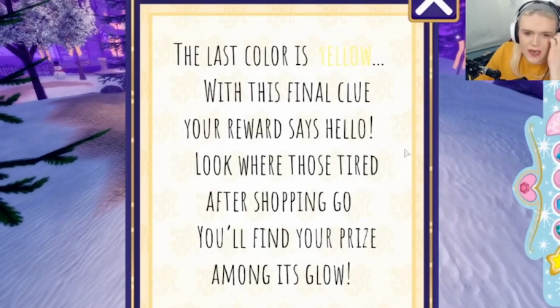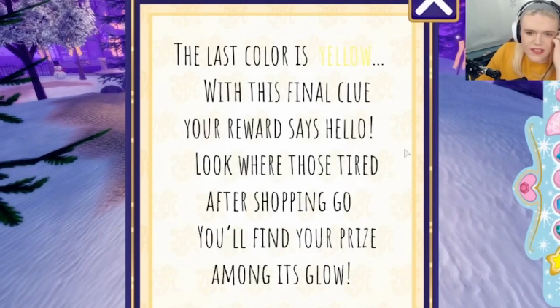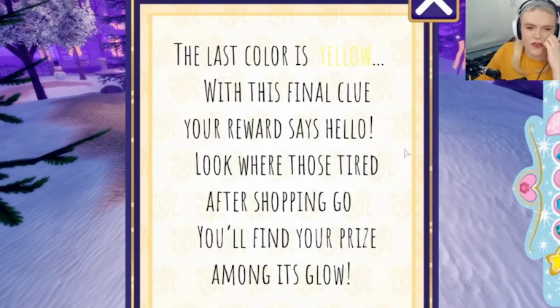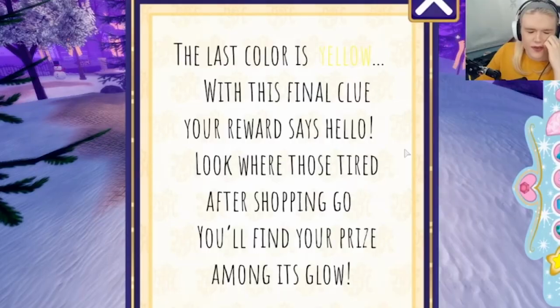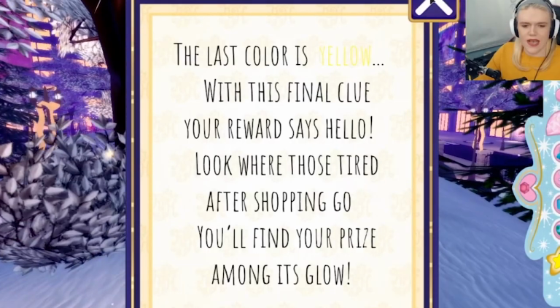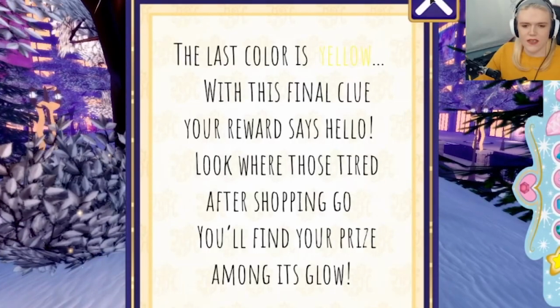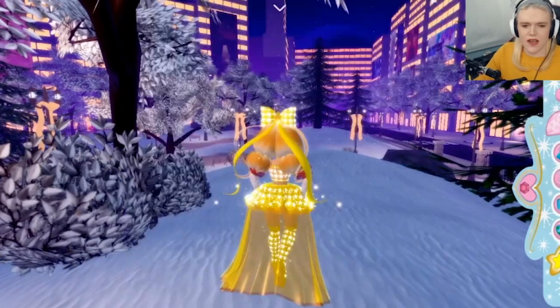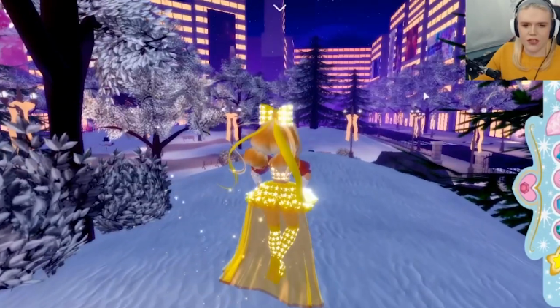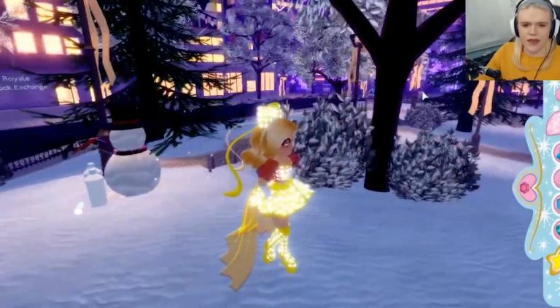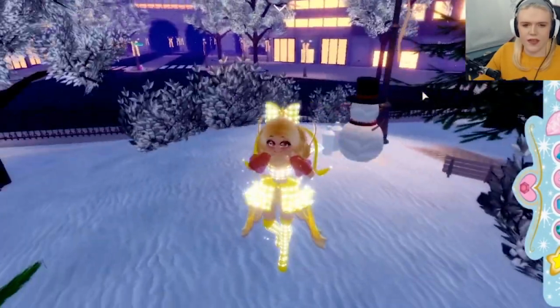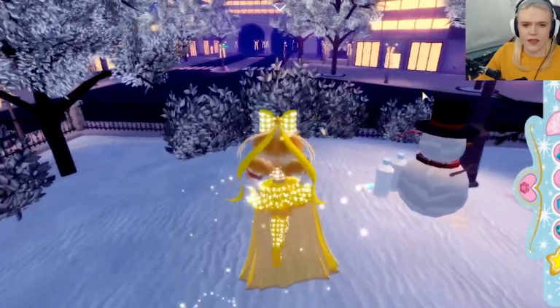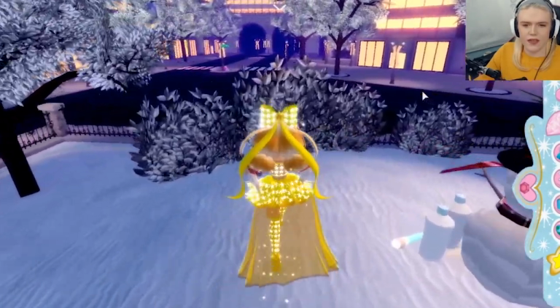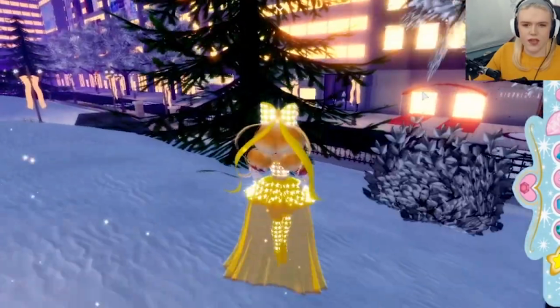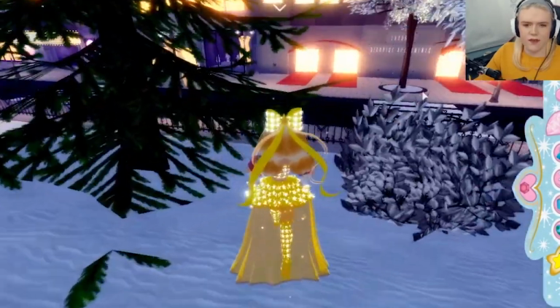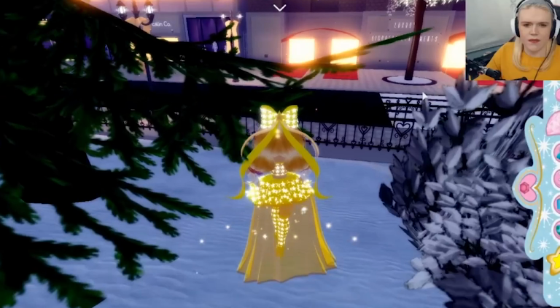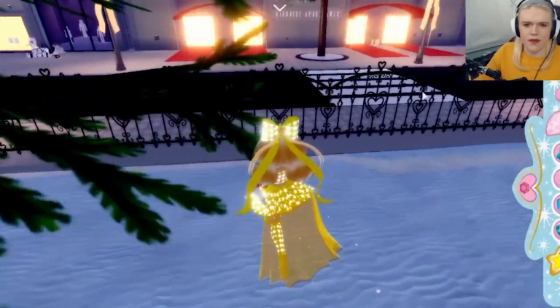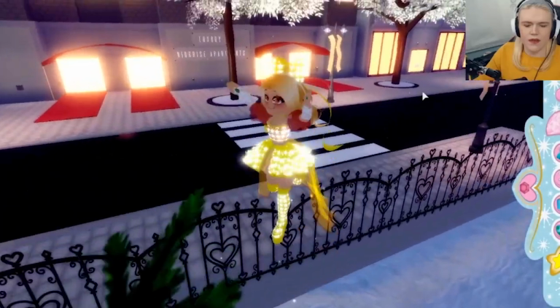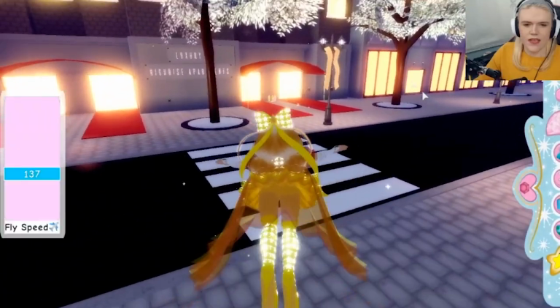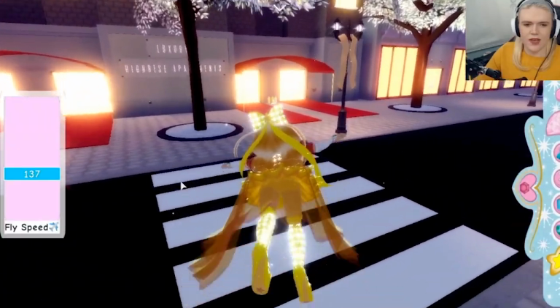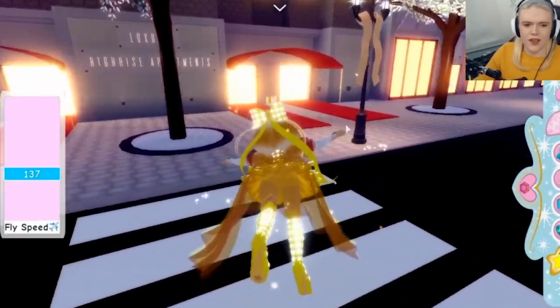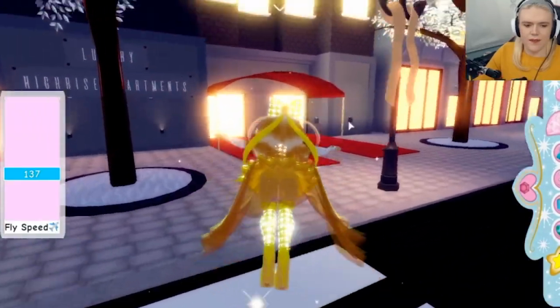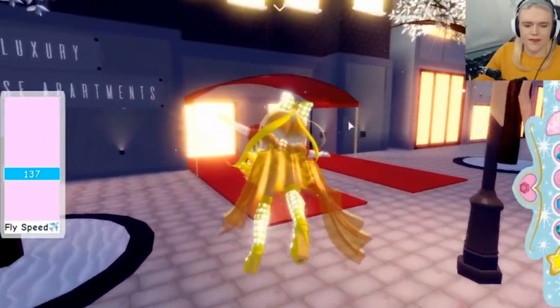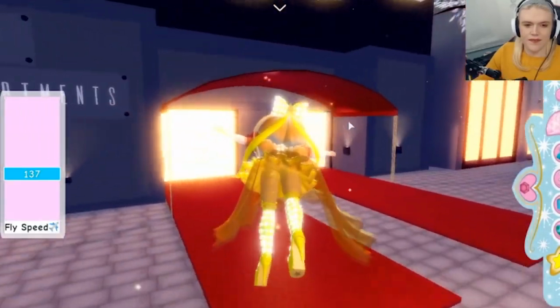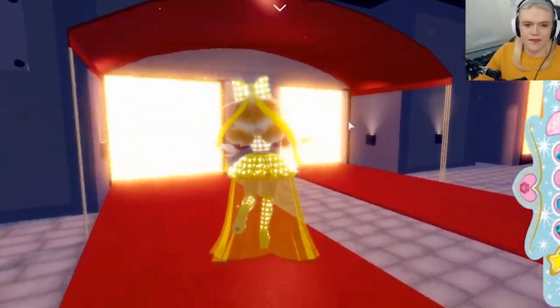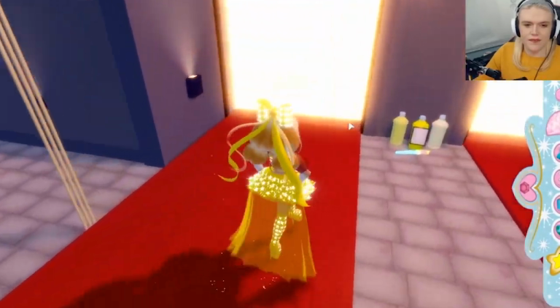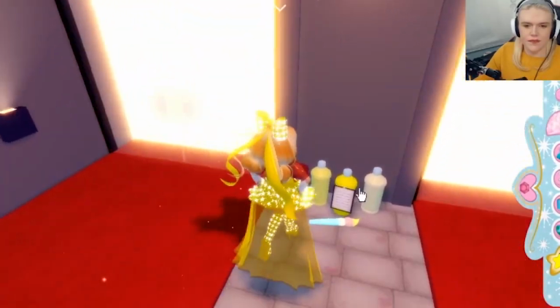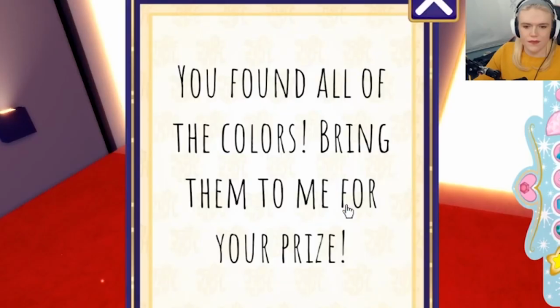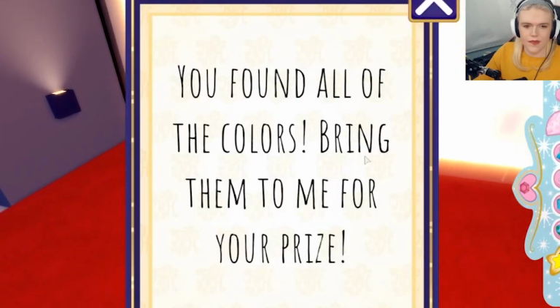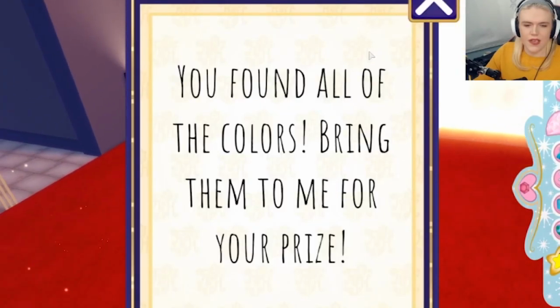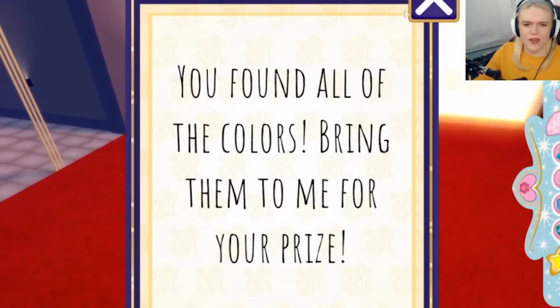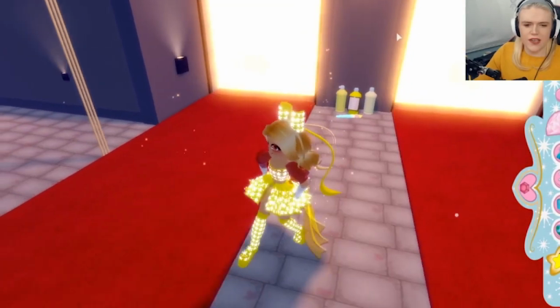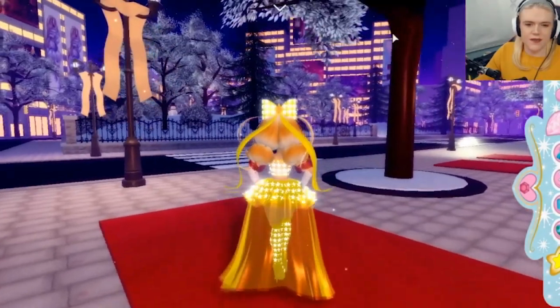Then it will ask you for the yellow. Yellow is where people go when they are tired from shopping — also known as going home. So if you head on over to the apartments, the luxury apartment building, you will find the yellow pants in front of the door, and then you are finished.